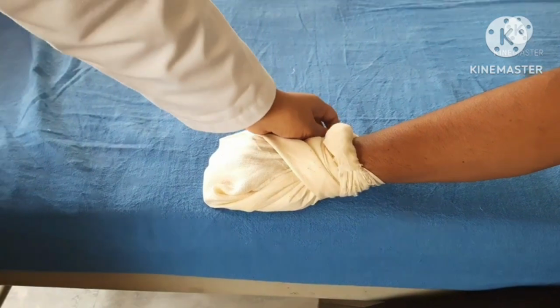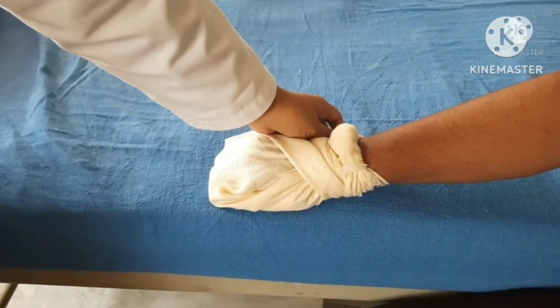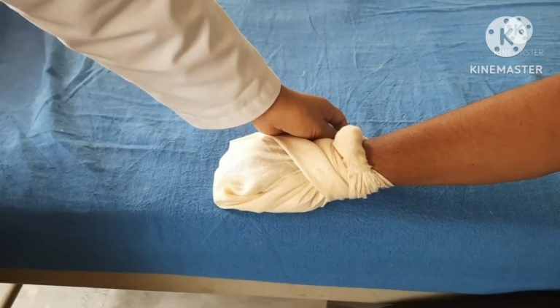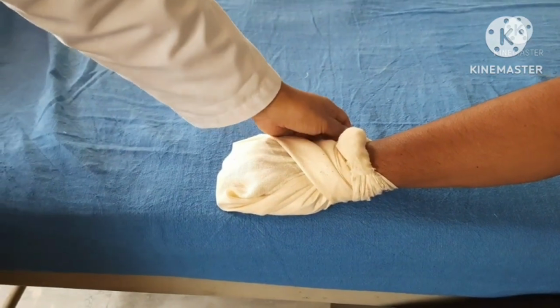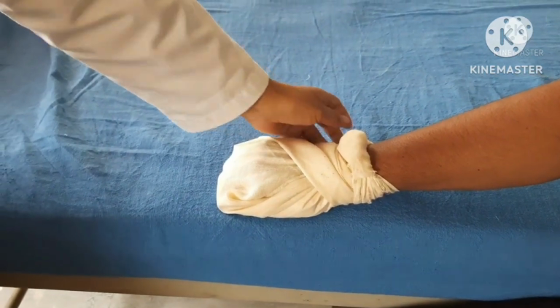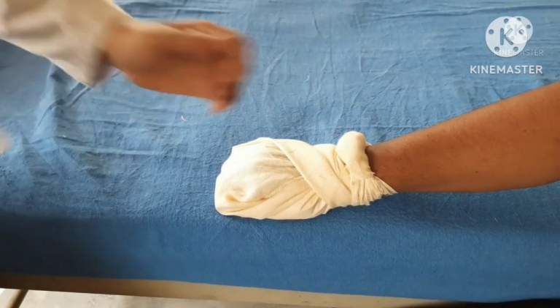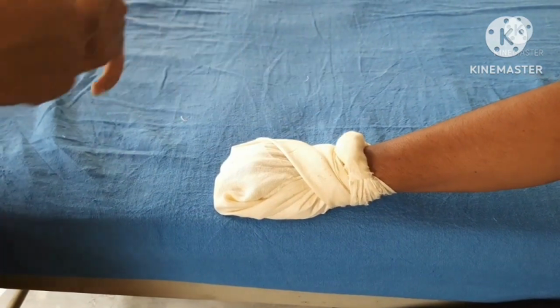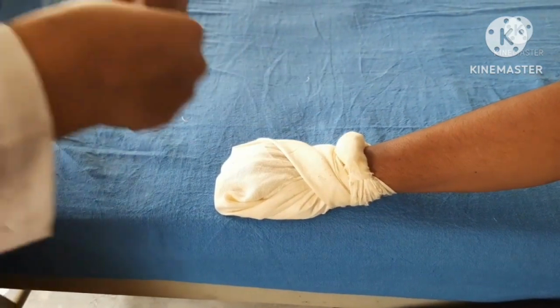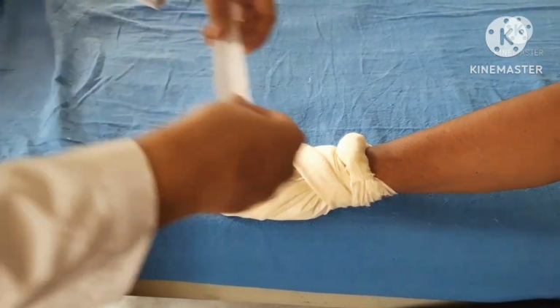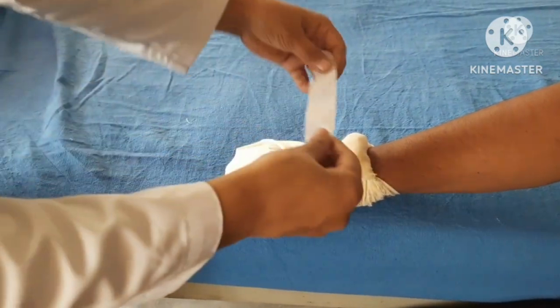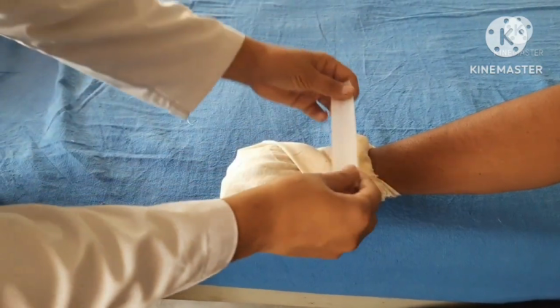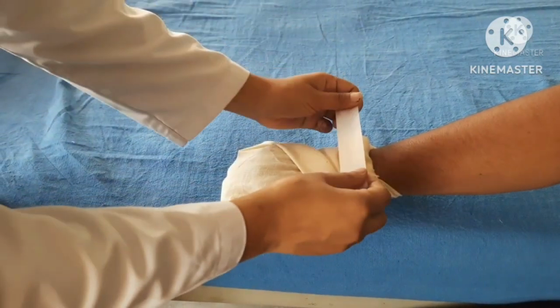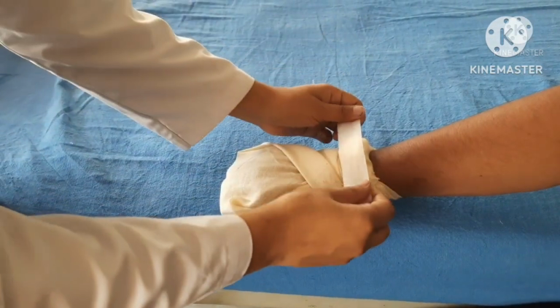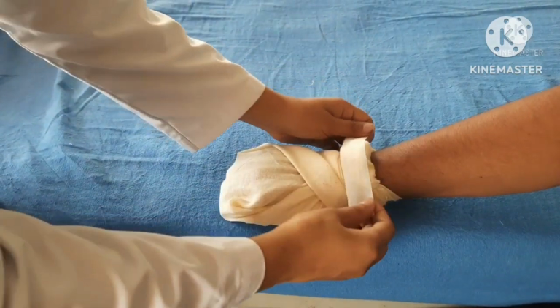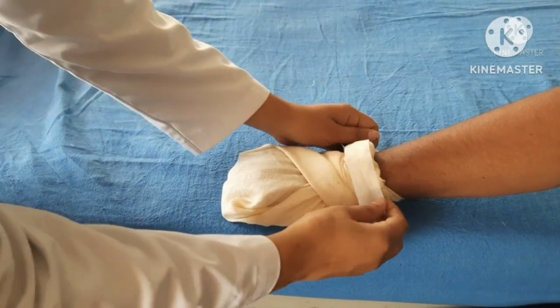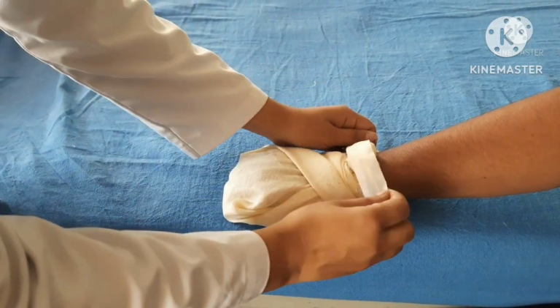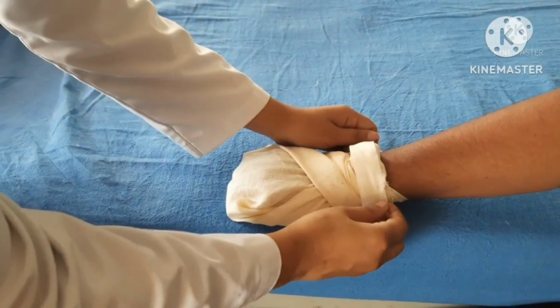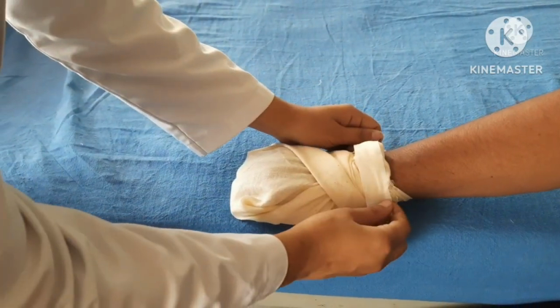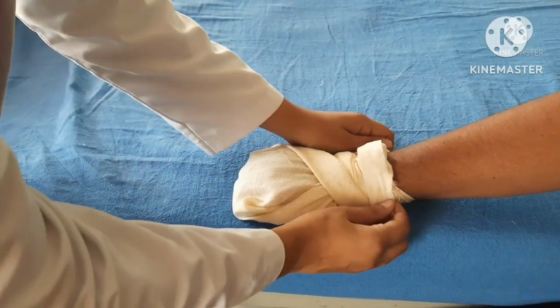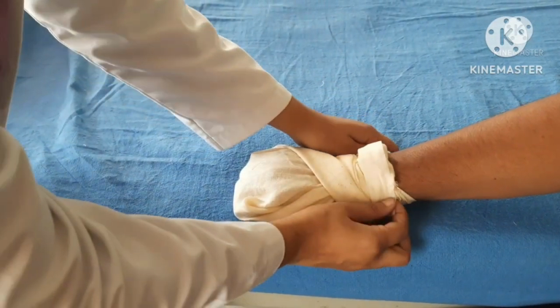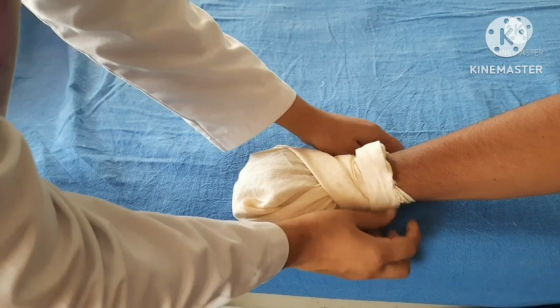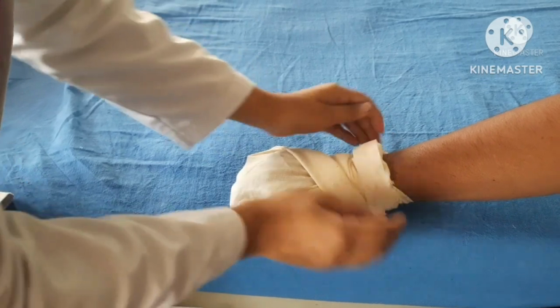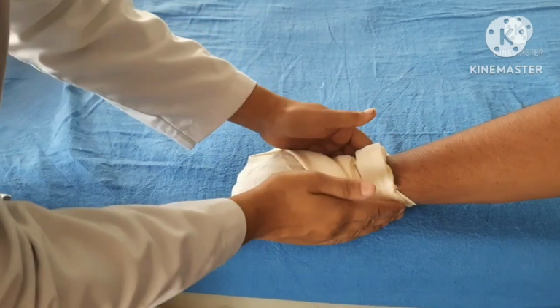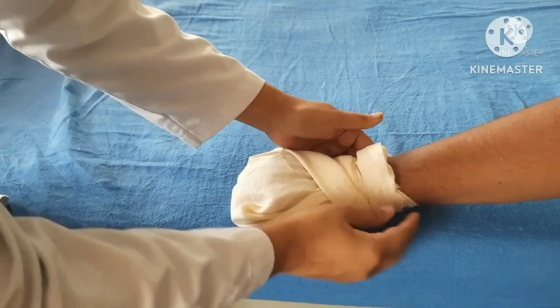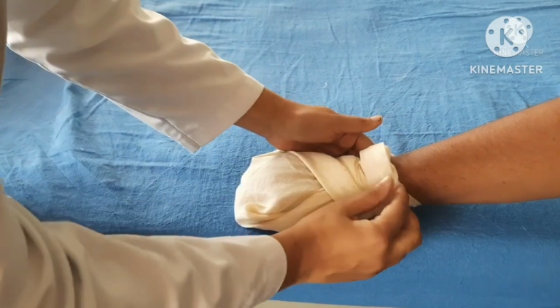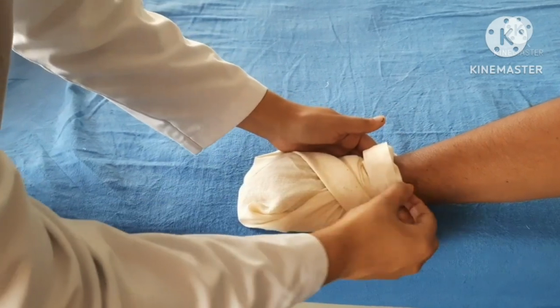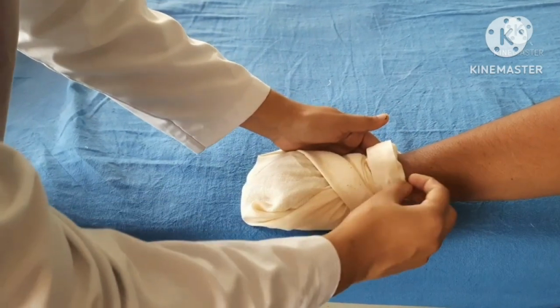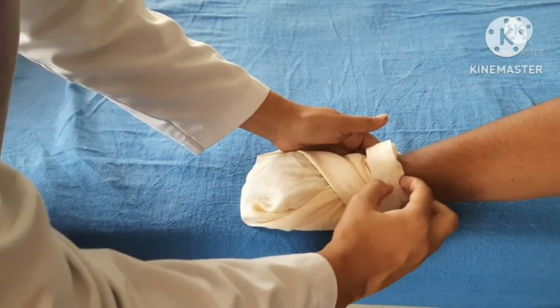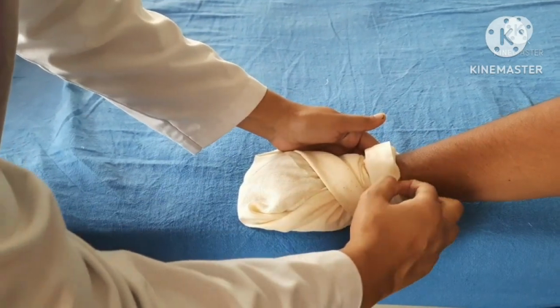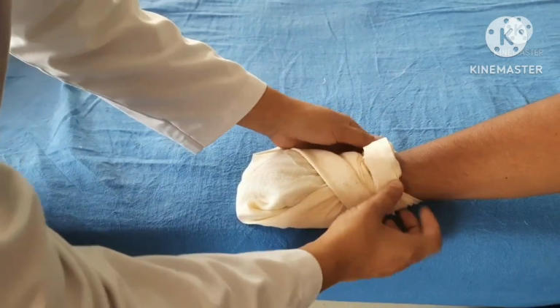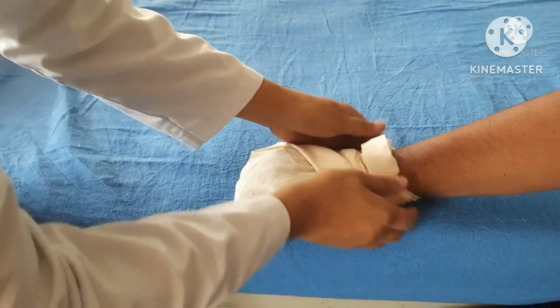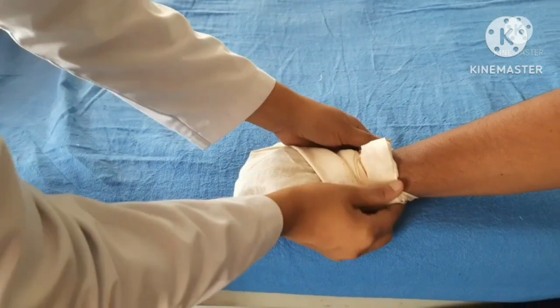Secure the end of the bandage with tape or a safety pin over an uninjured area. Thanks for watching.